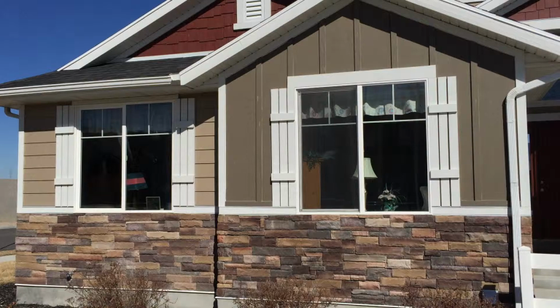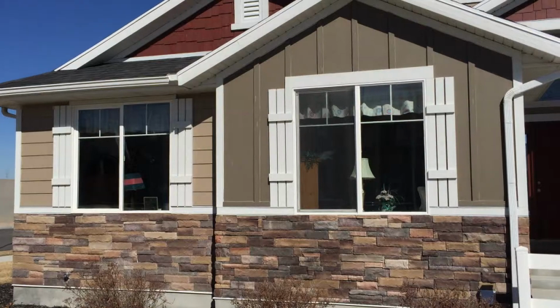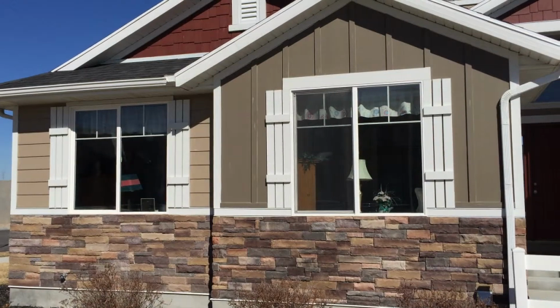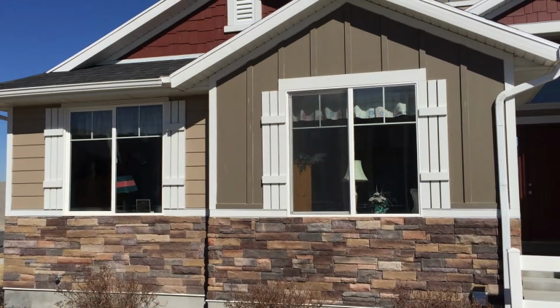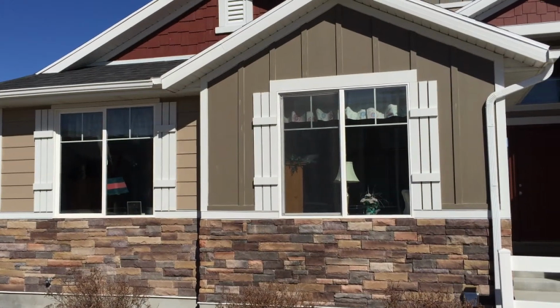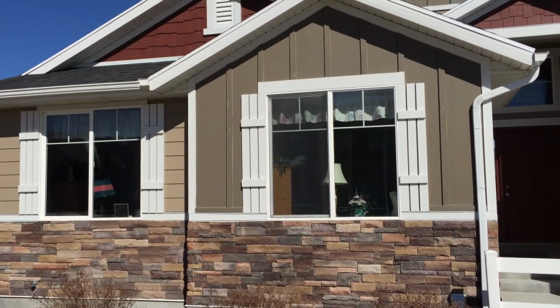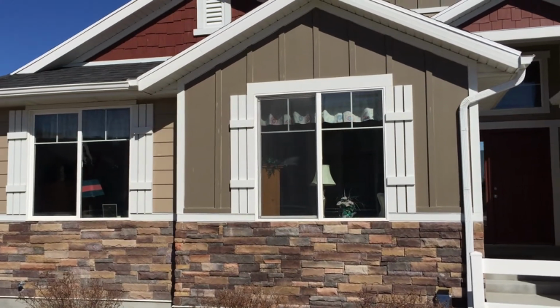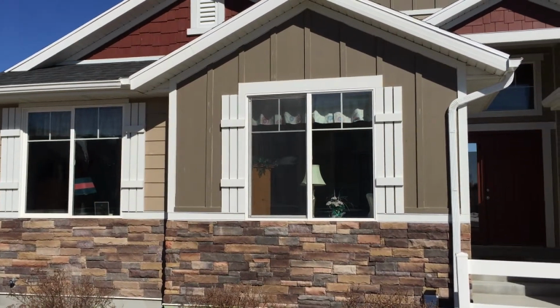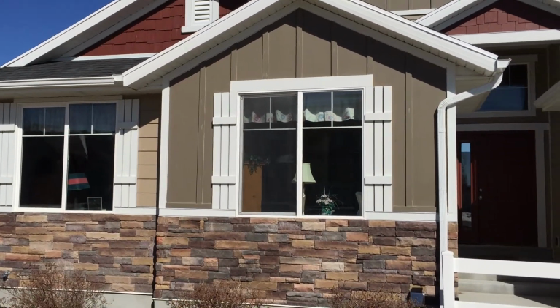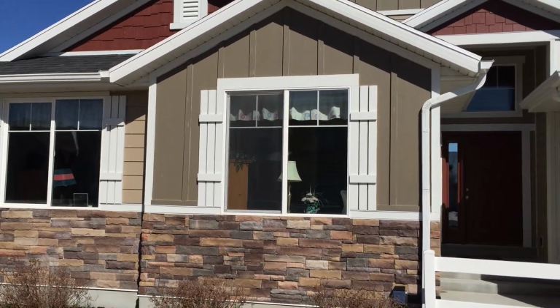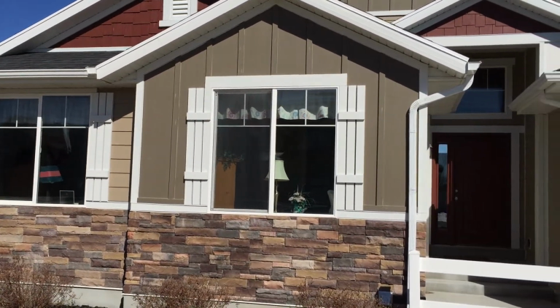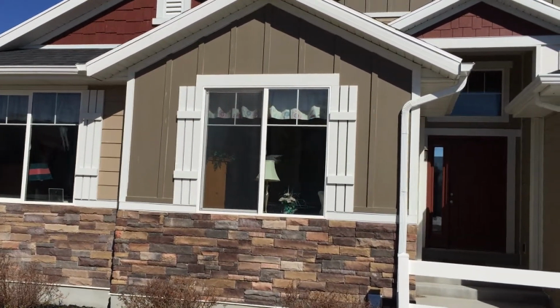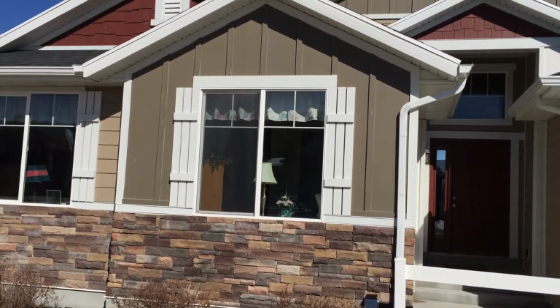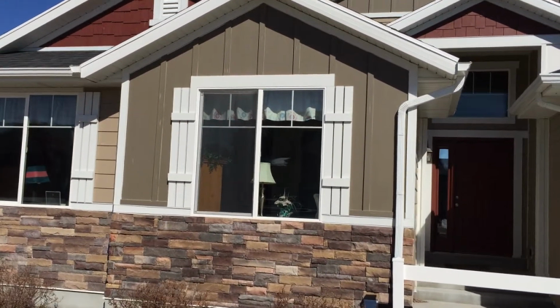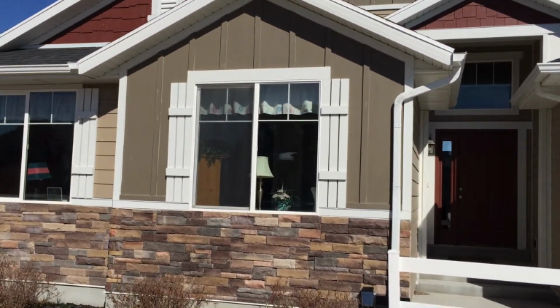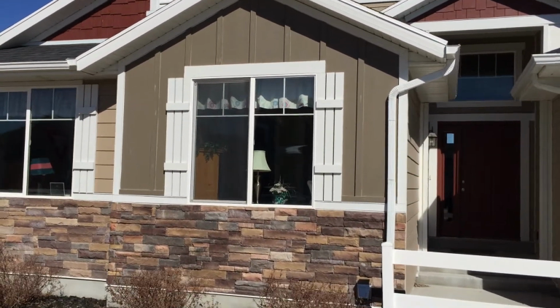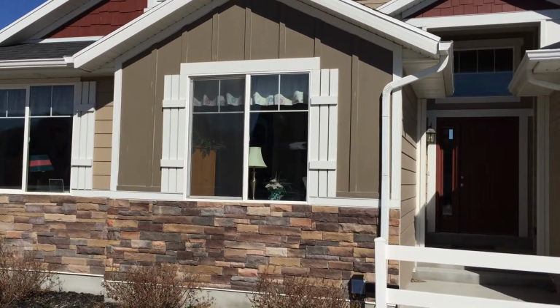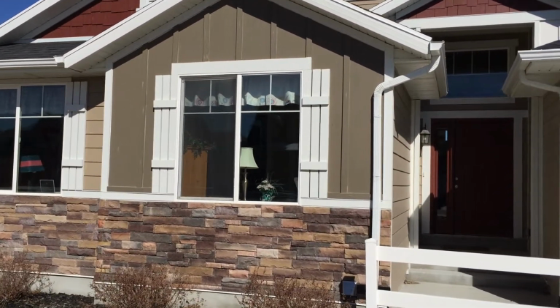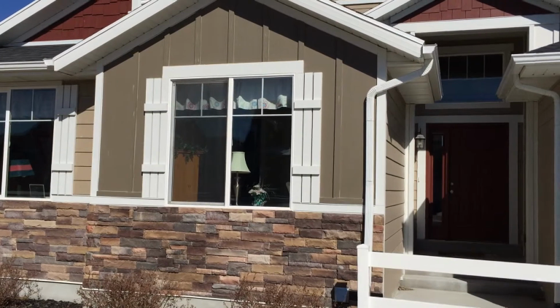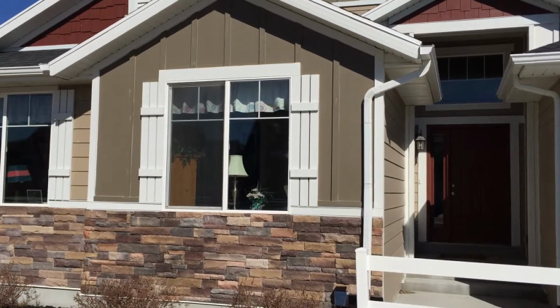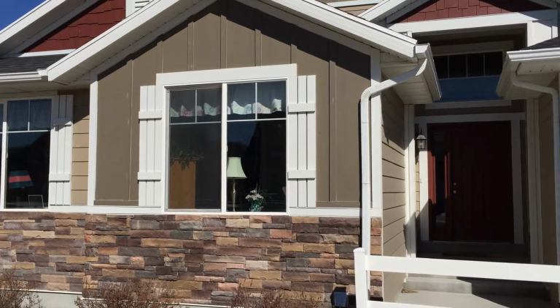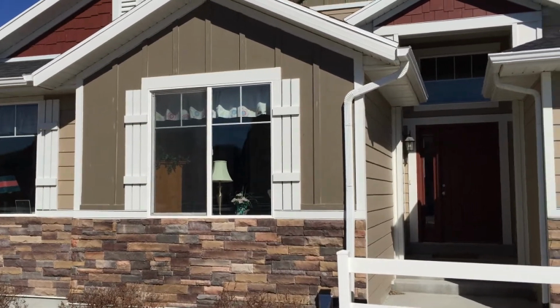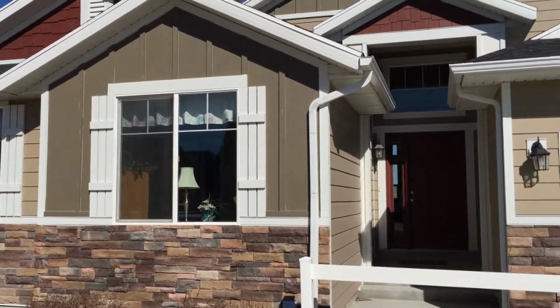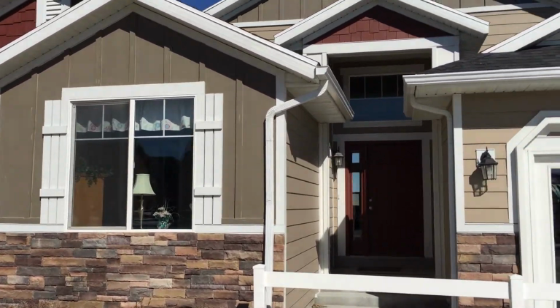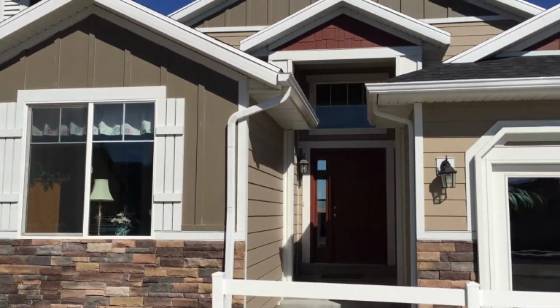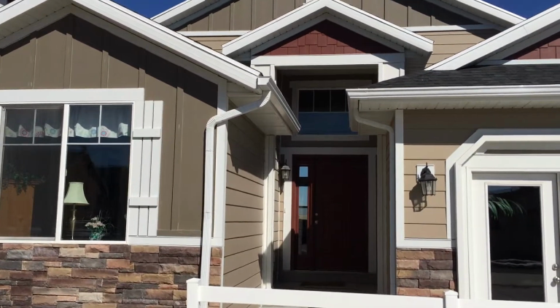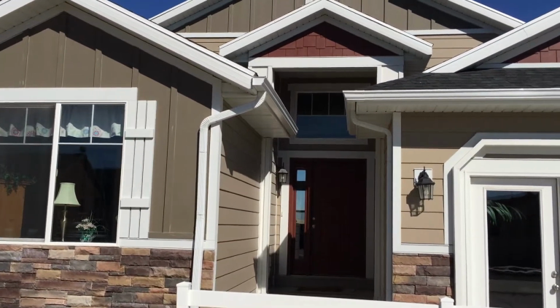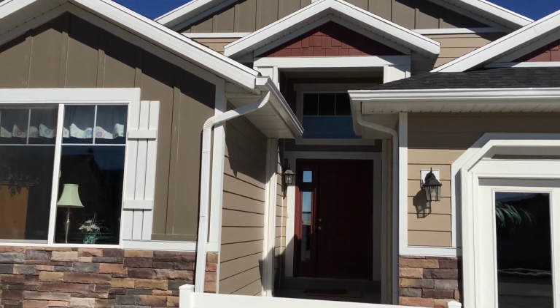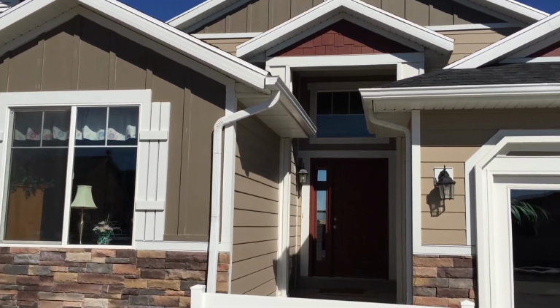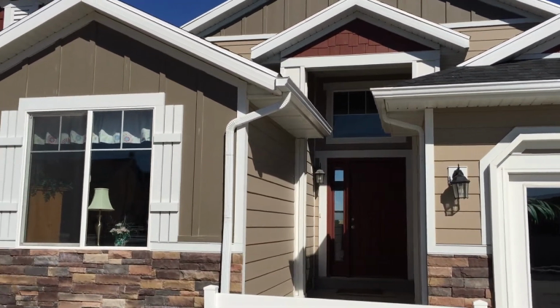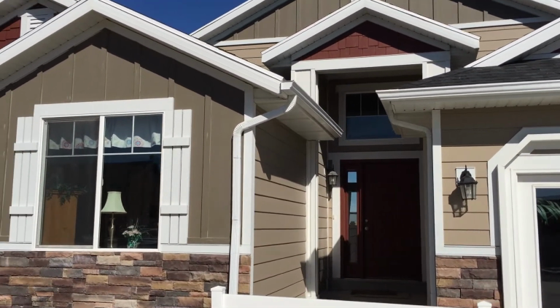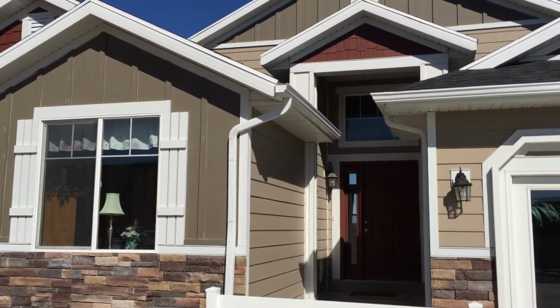Hi, this is Tony Reese with Team Reese, Utah, and this is a Hallmark home. We're out here at Southridge in West Valley, Utah.